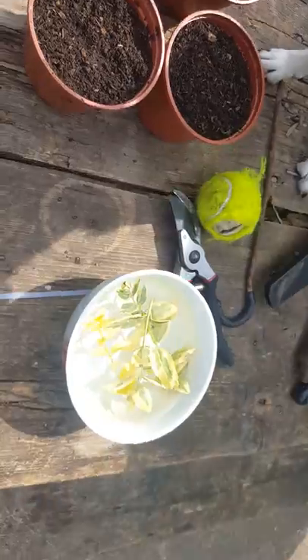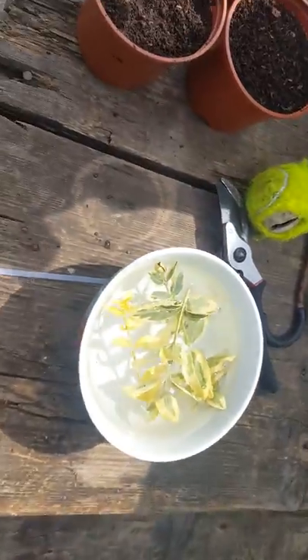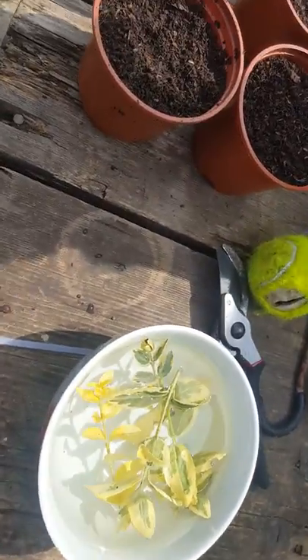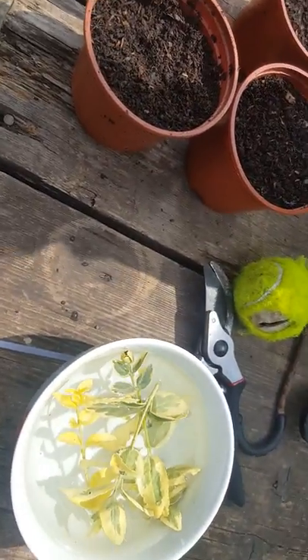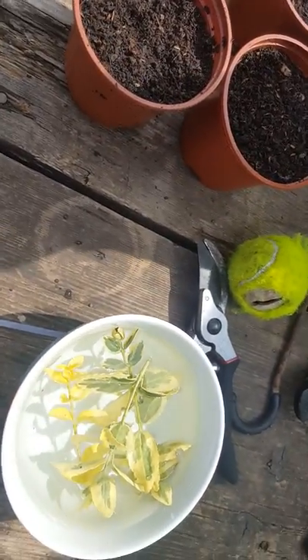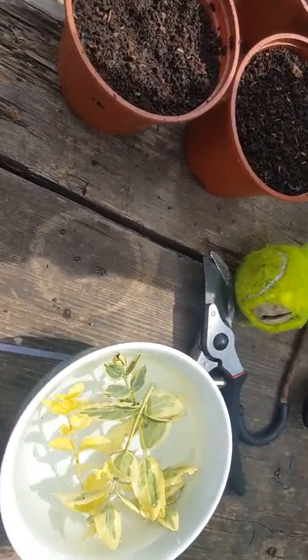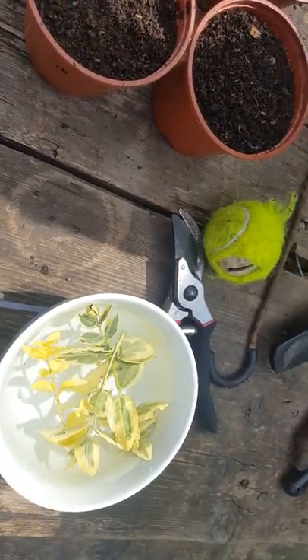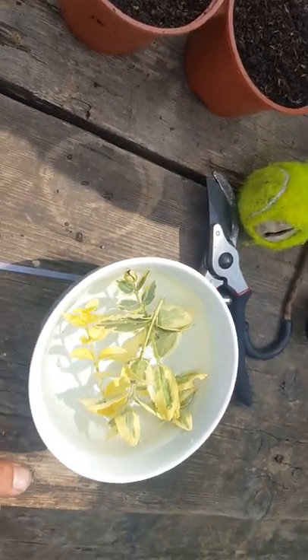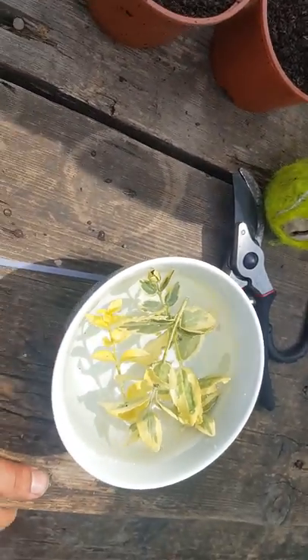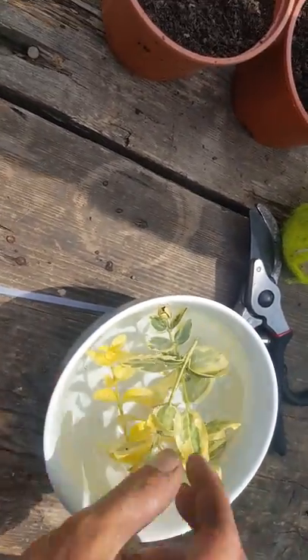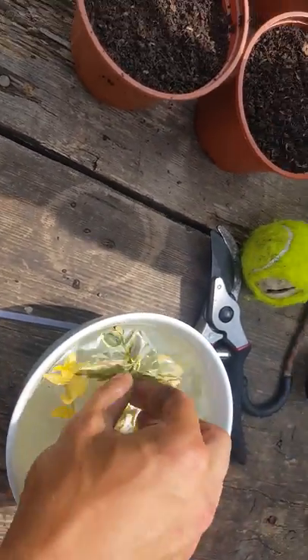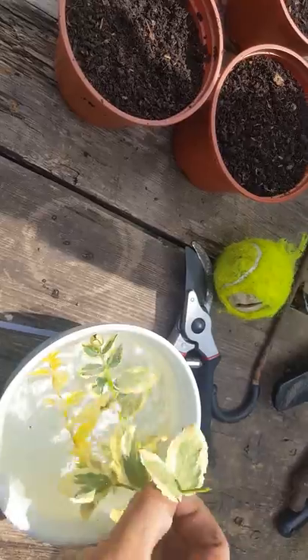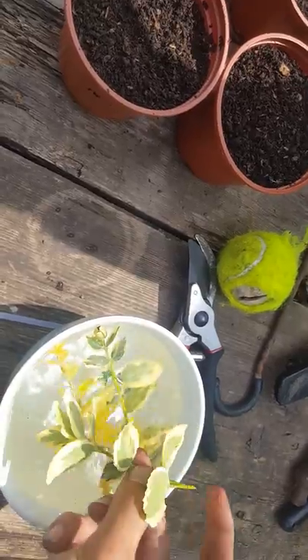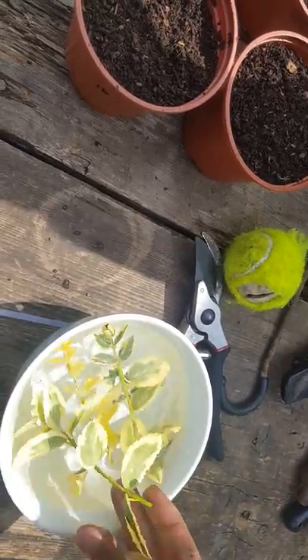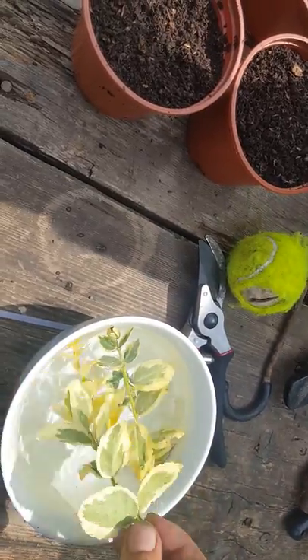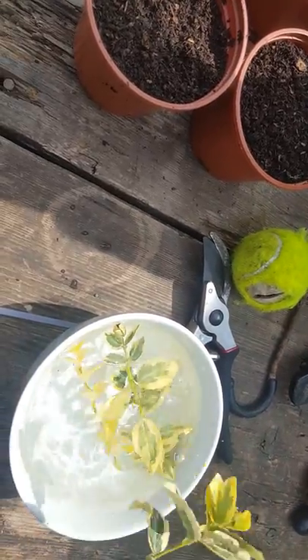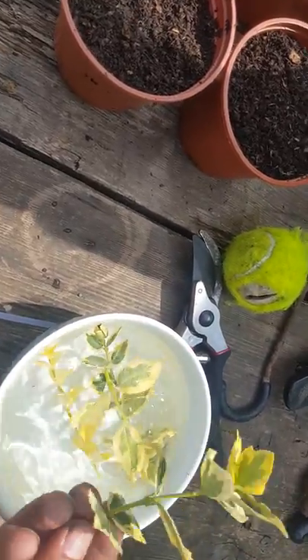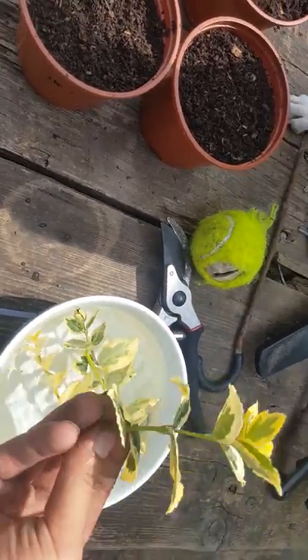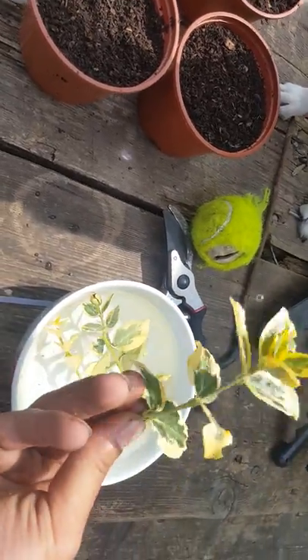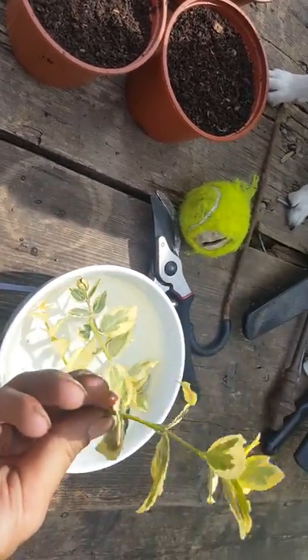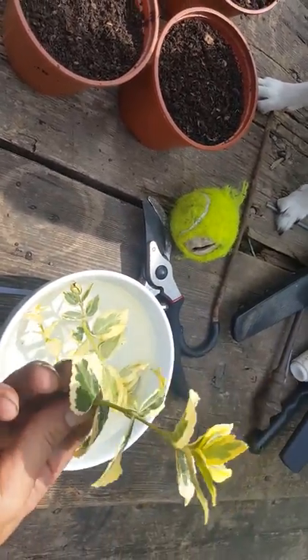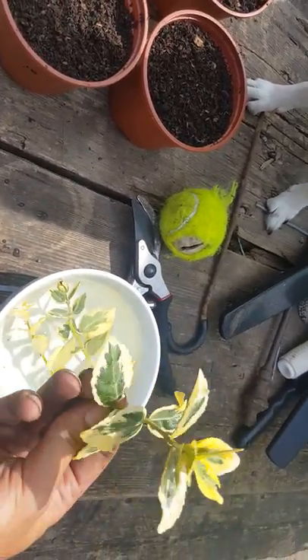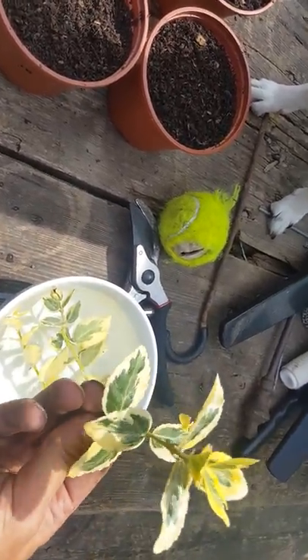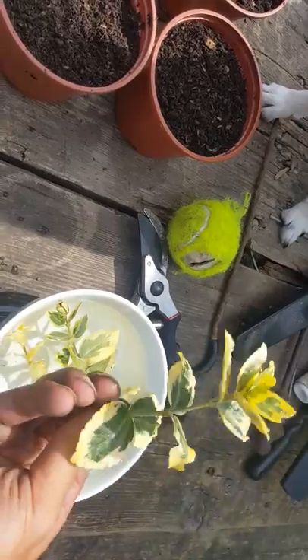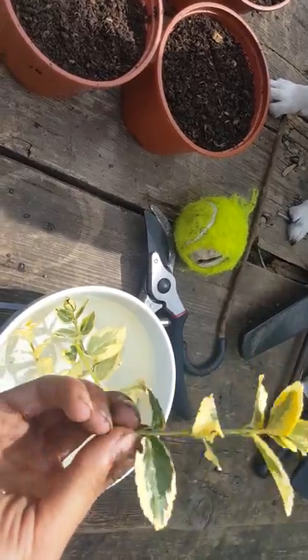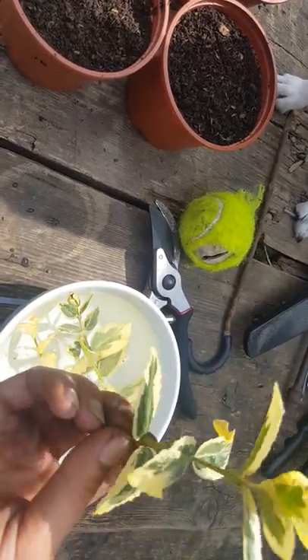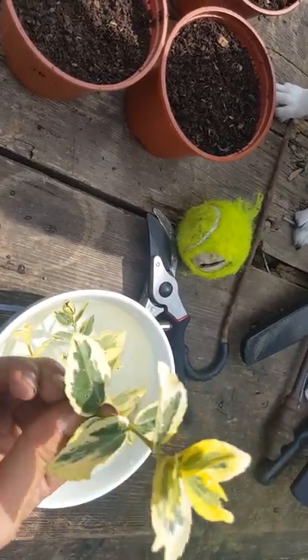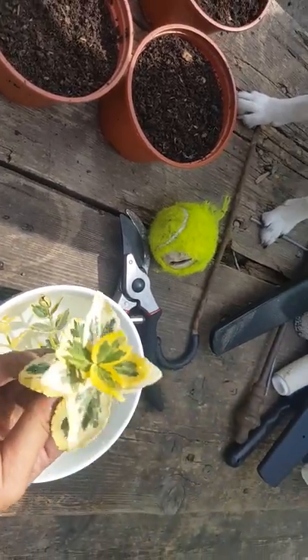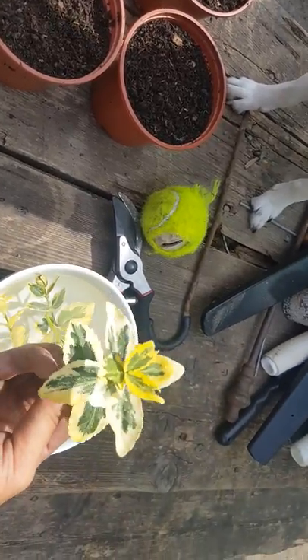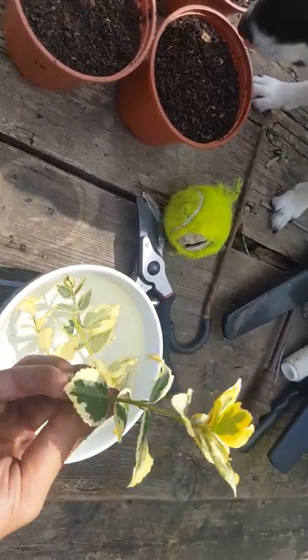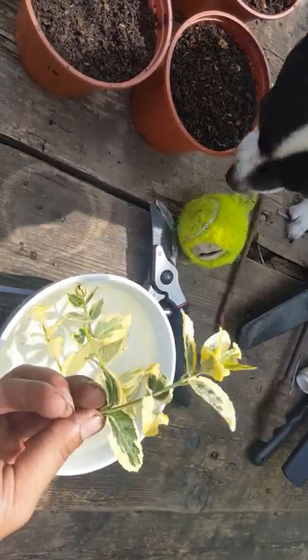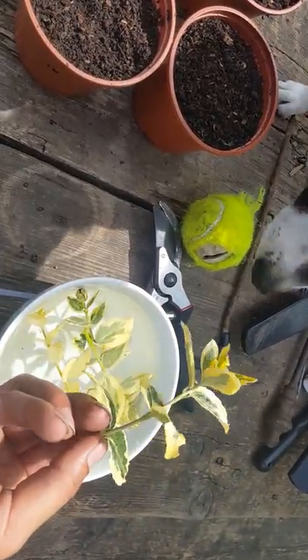Basically what you want to do is you want to take cuttings from anywhere from about 2 to 3 inches of euonymus. I've got four different cuttings here. I believe this is the golden variety, I'm not too sure - it might be the other variety. But they all work just the same.